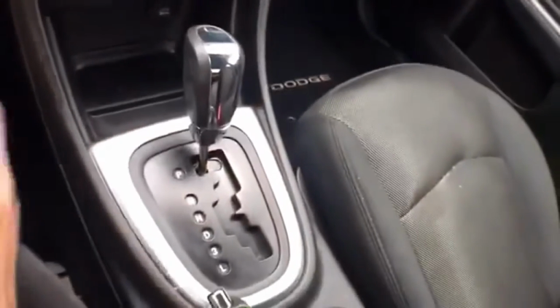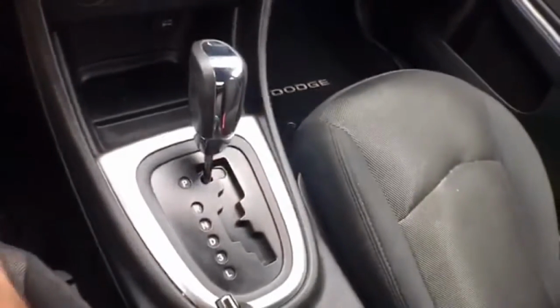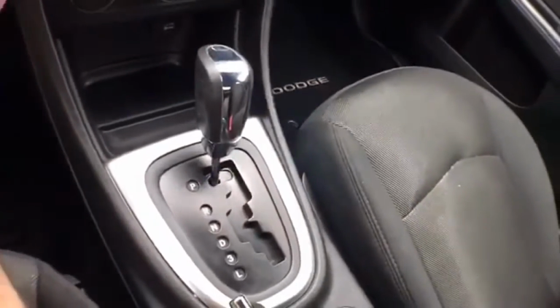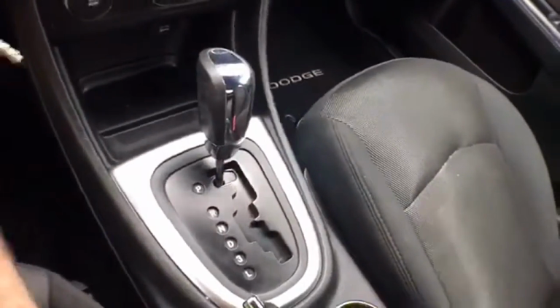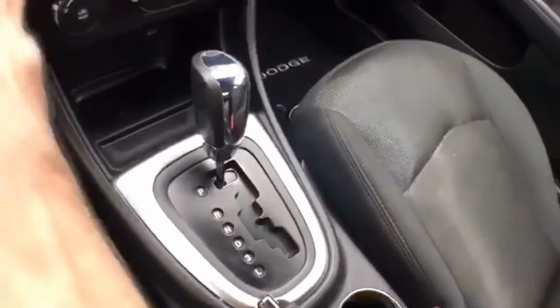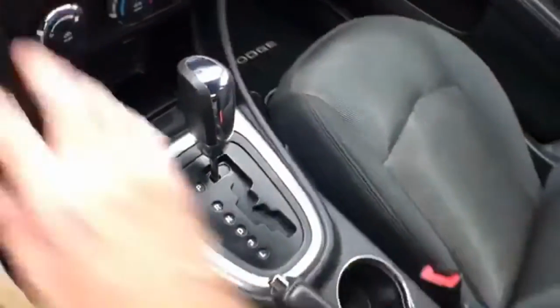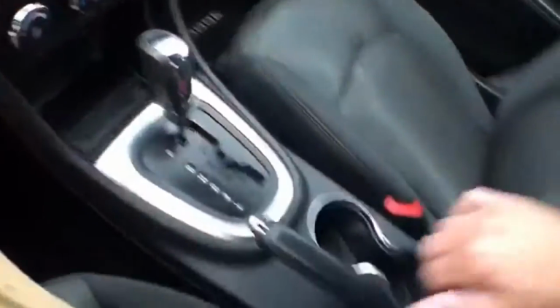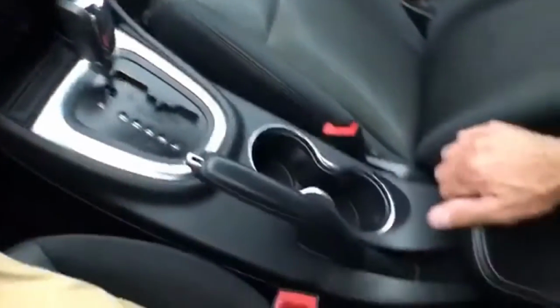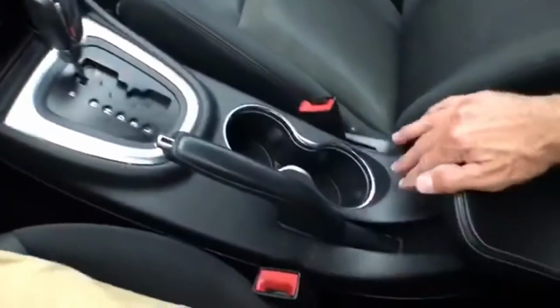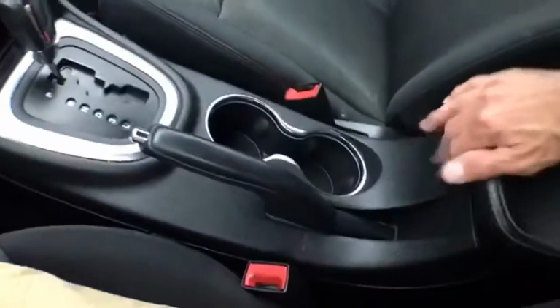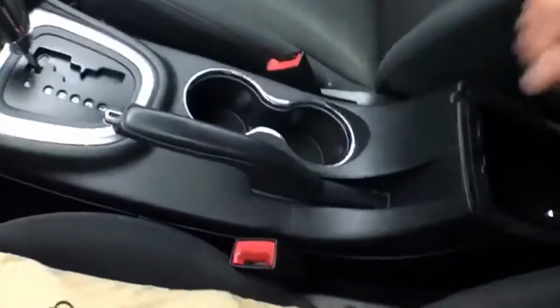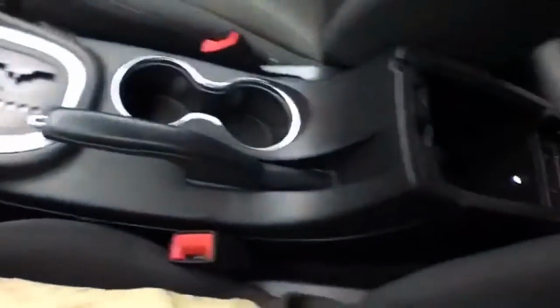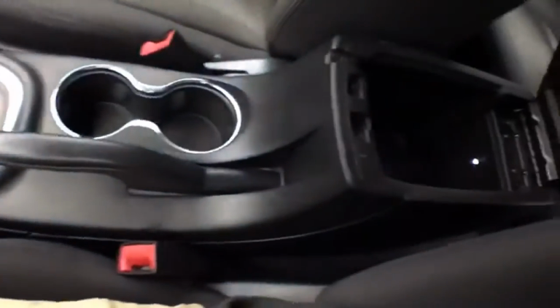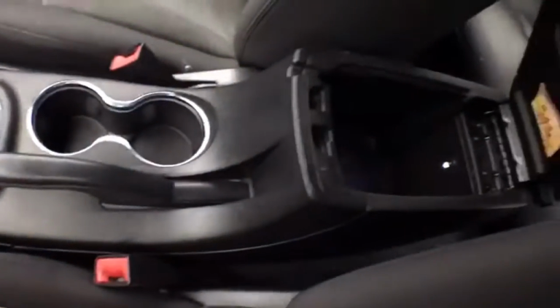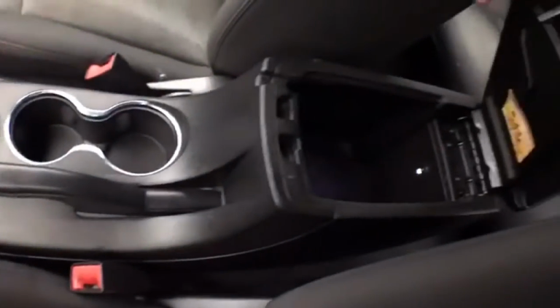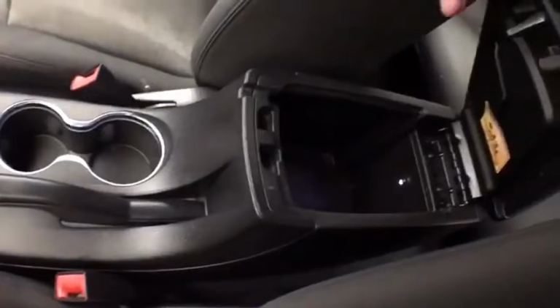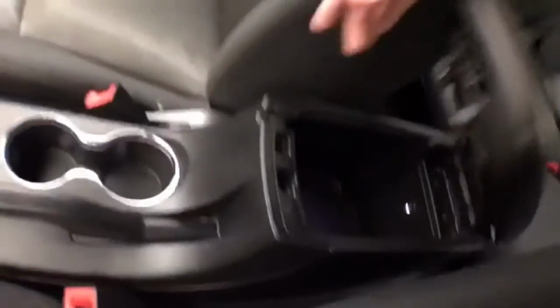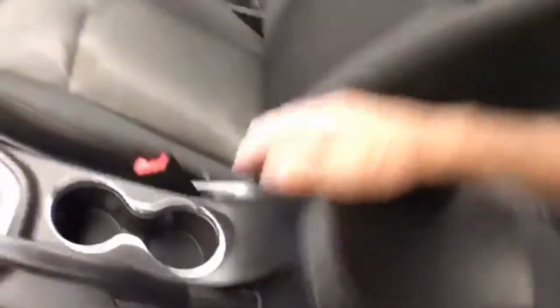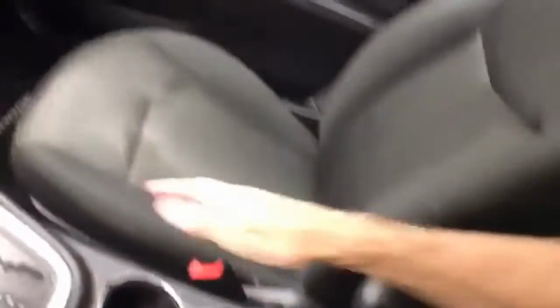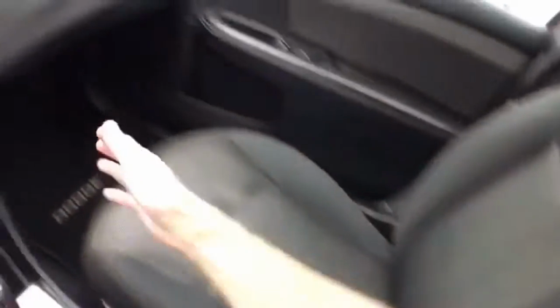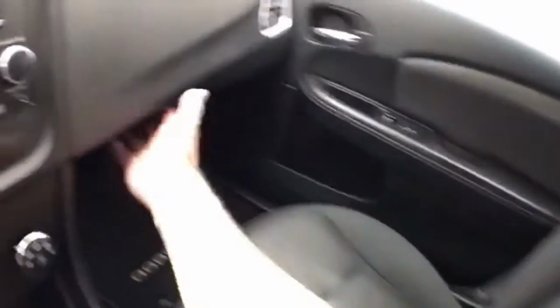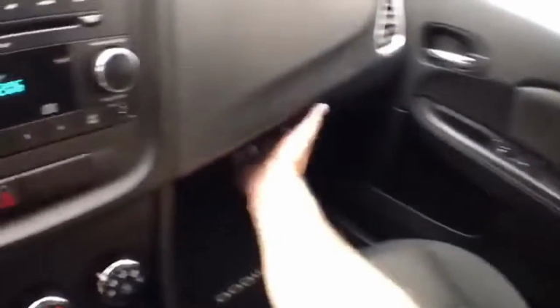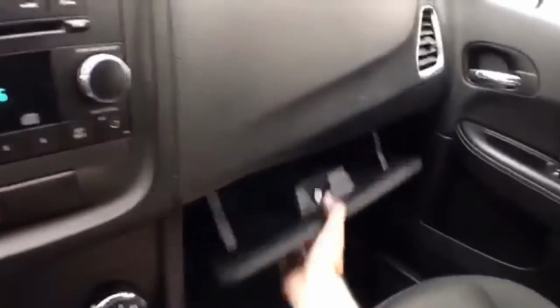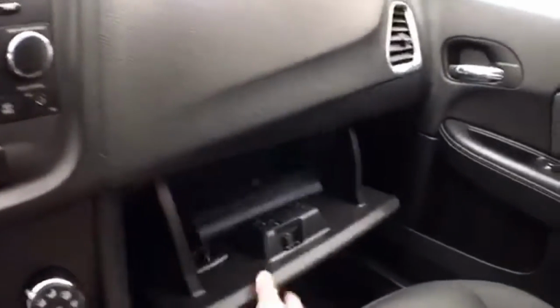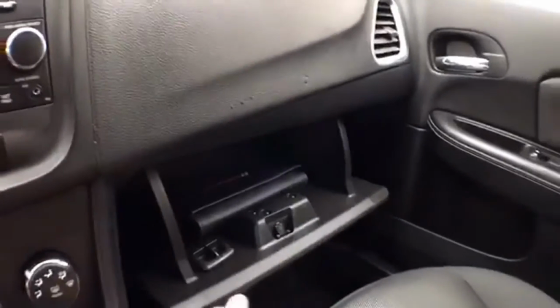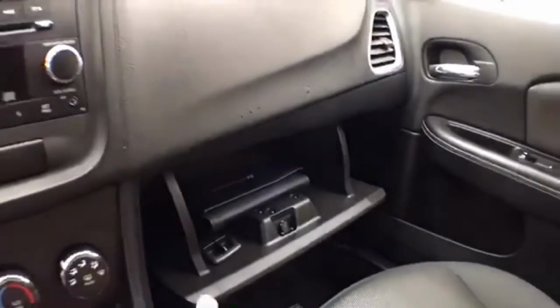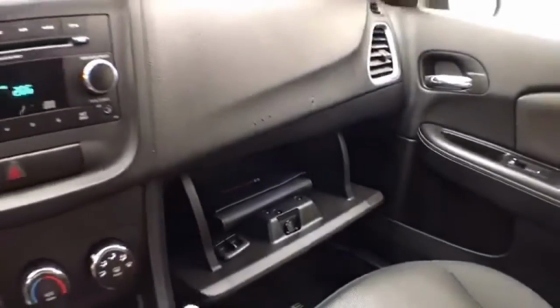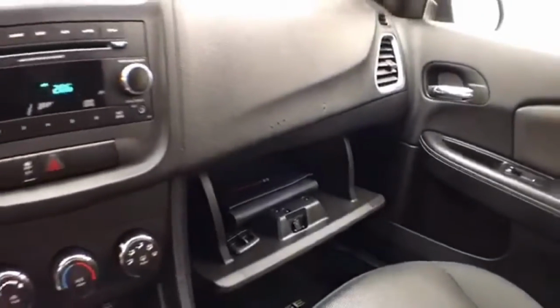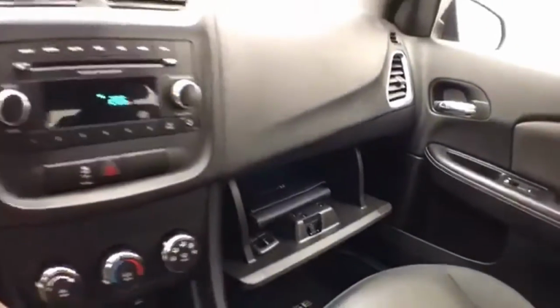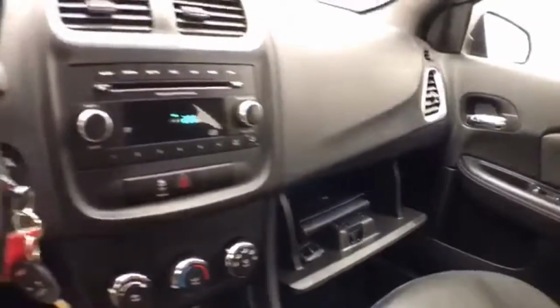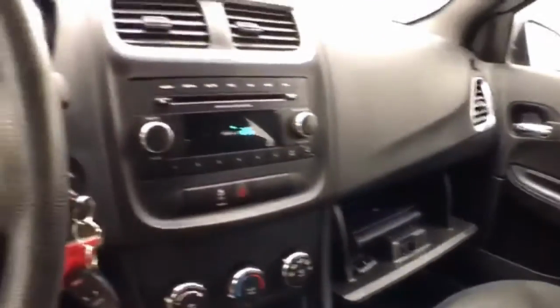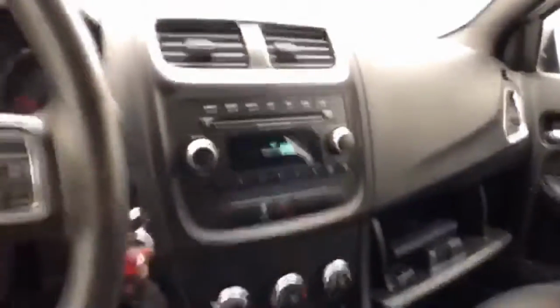Heating and air conditioning. Automatic transmission. Lots of storage space in the armrest and a large glove box with all the owner's materials inside.